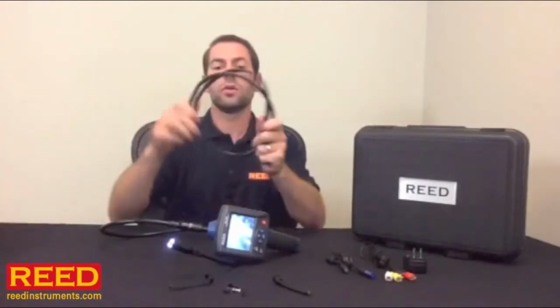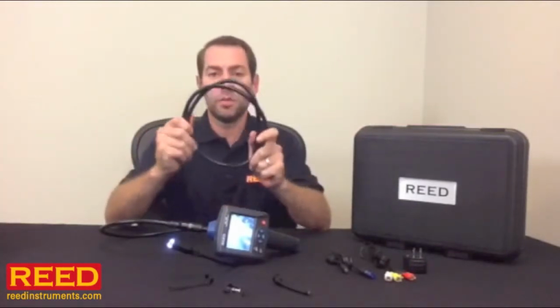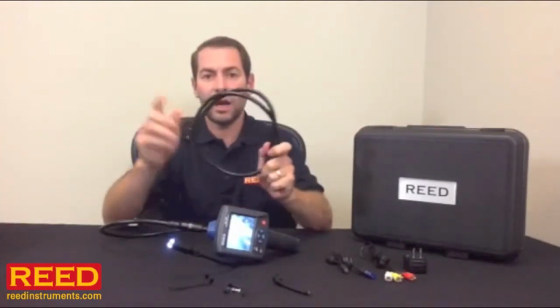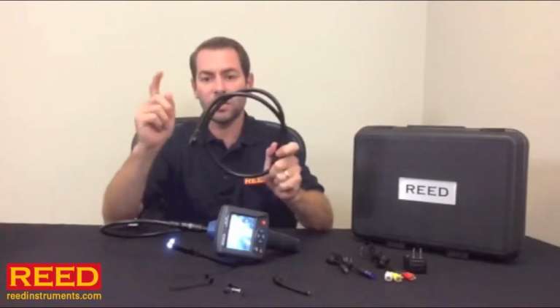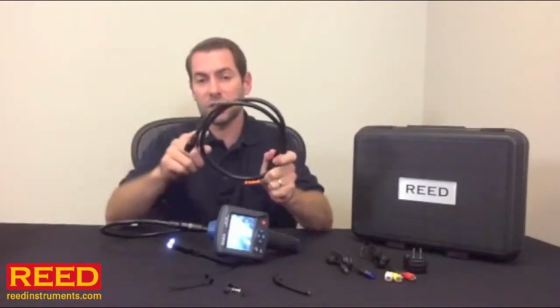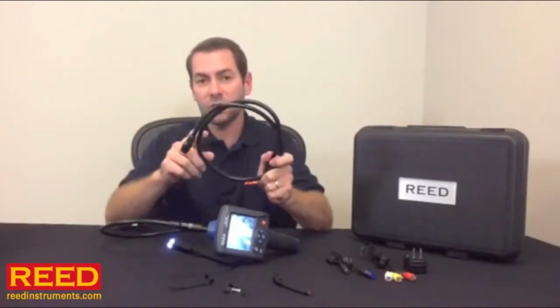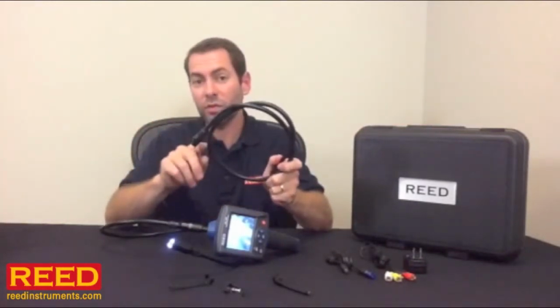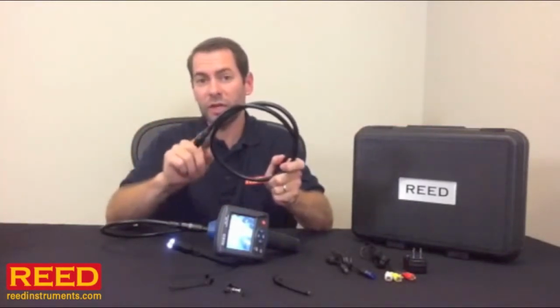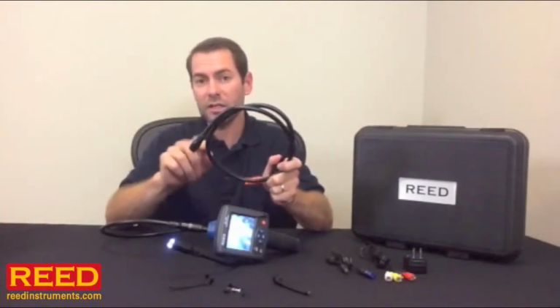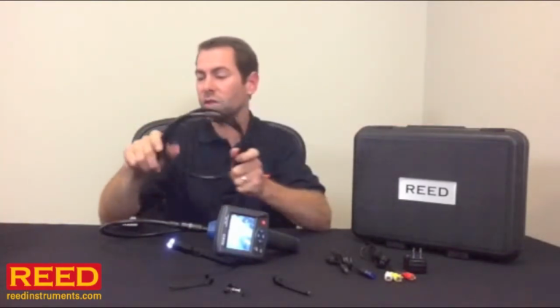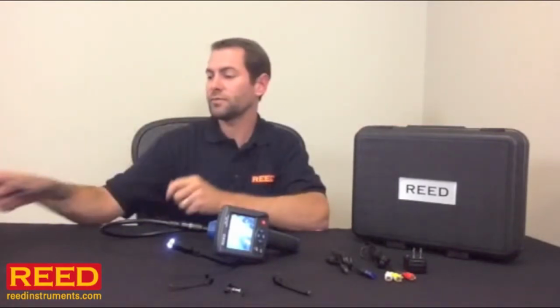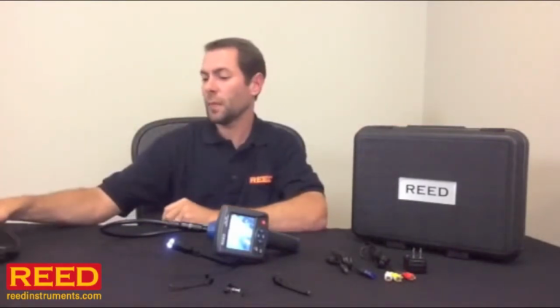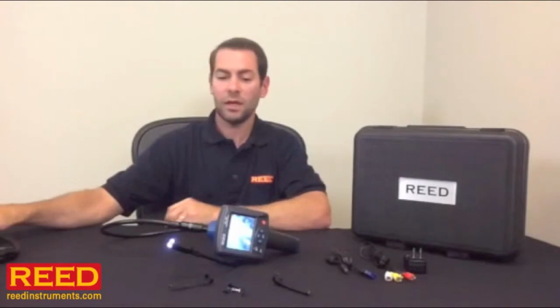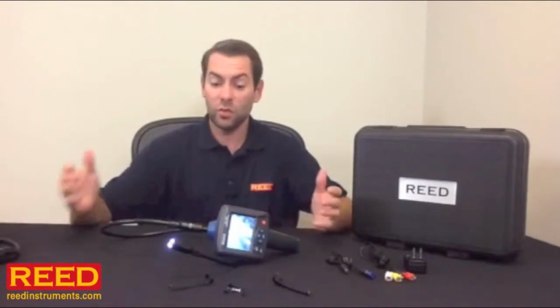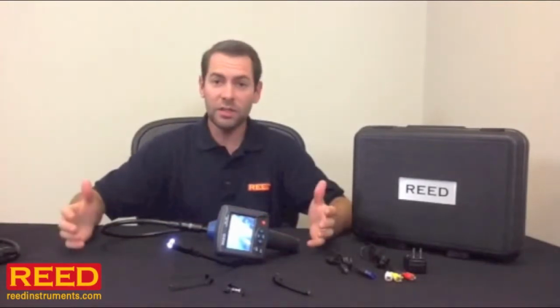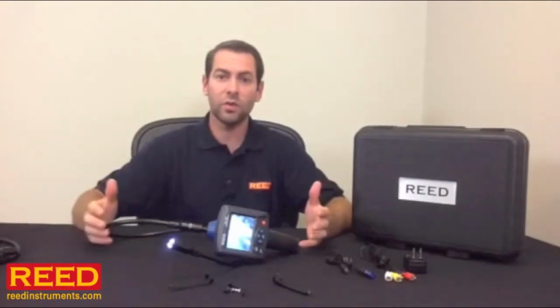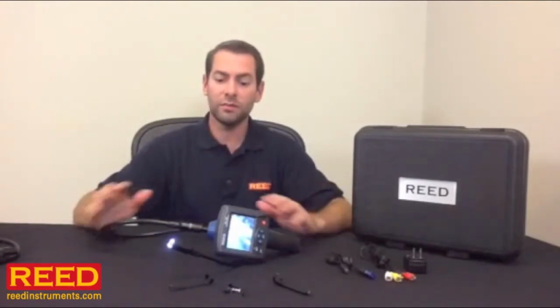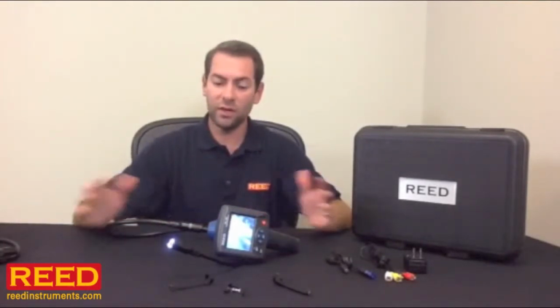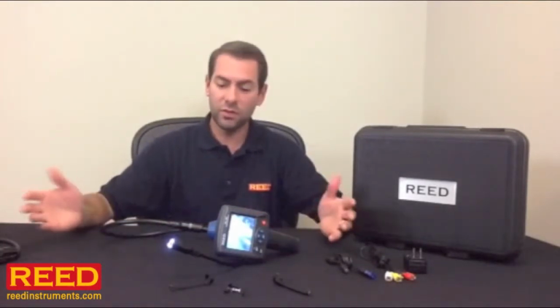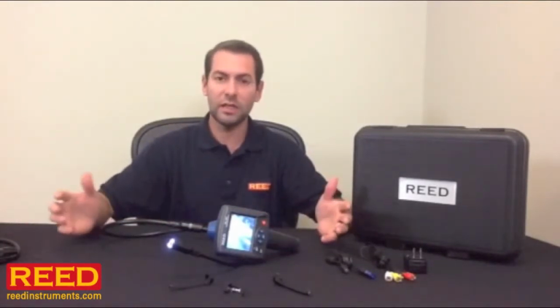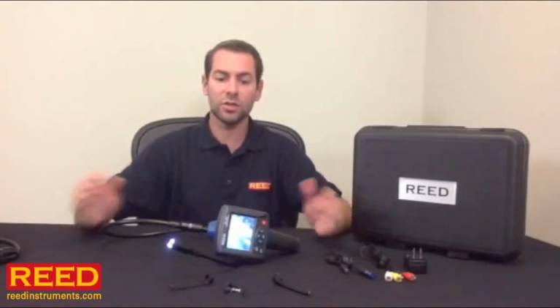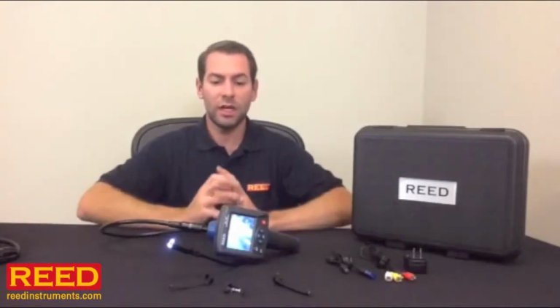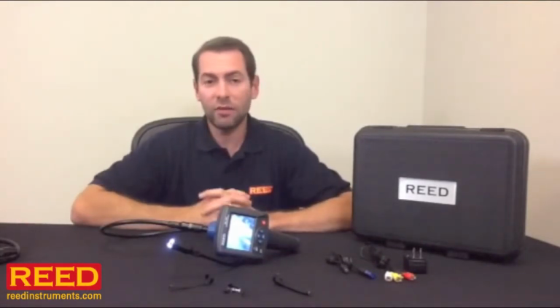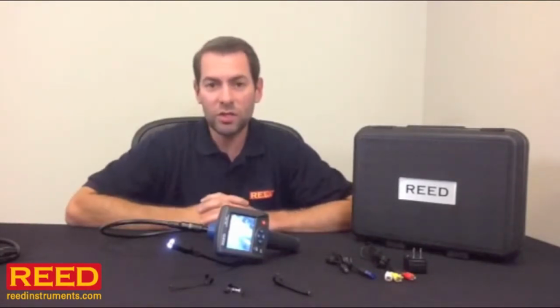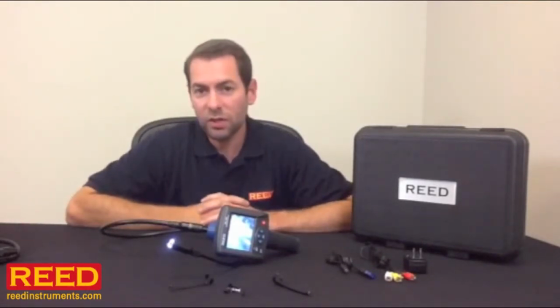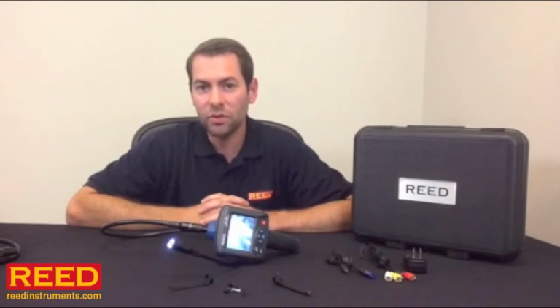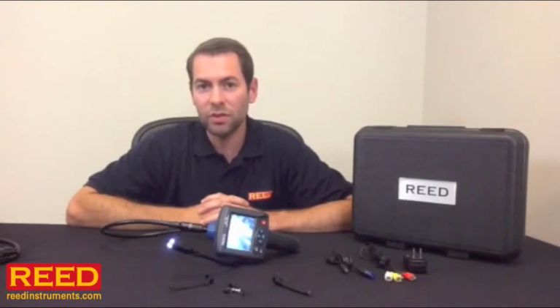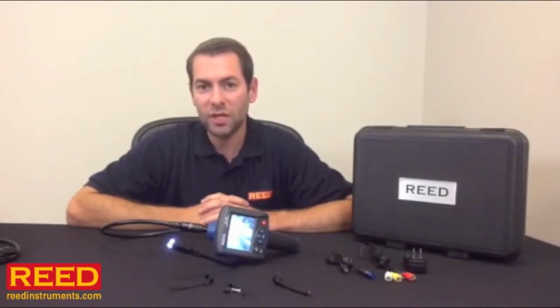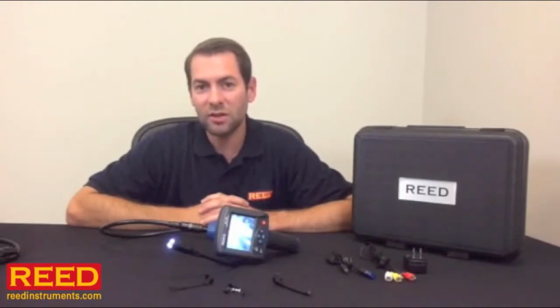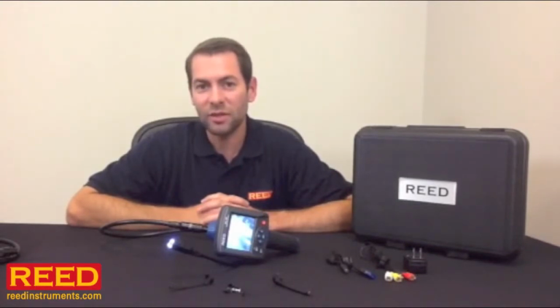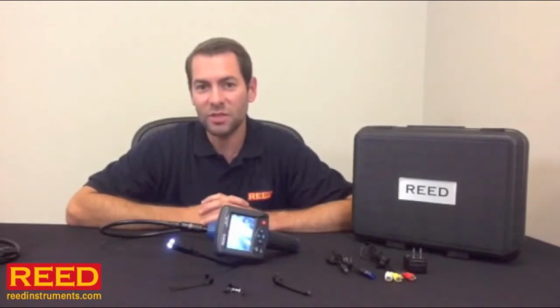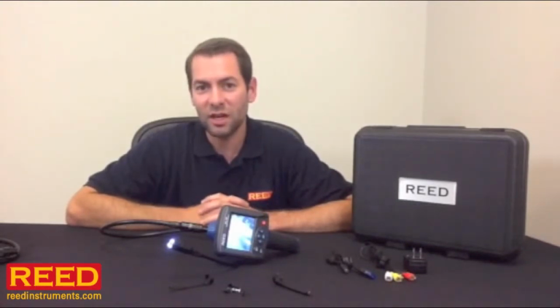You can buy optional extensions — we have a 3 foot and a 6 foot. It's a great piece of equipment, very useful in any industry. If you have any questions, talk to your local distributor. Check us out online at ReedInstruments.com.